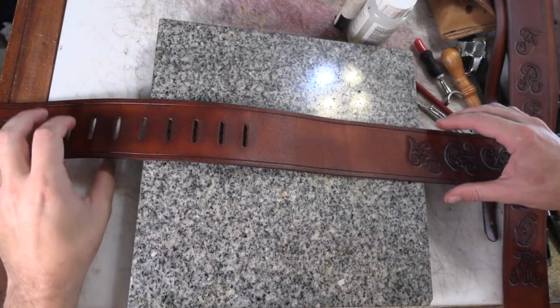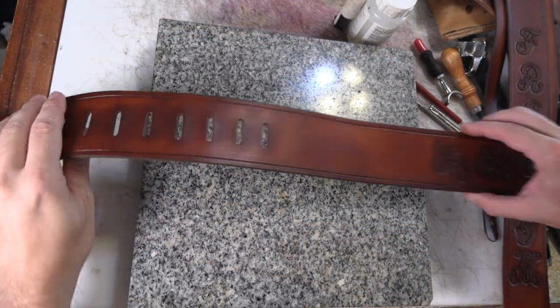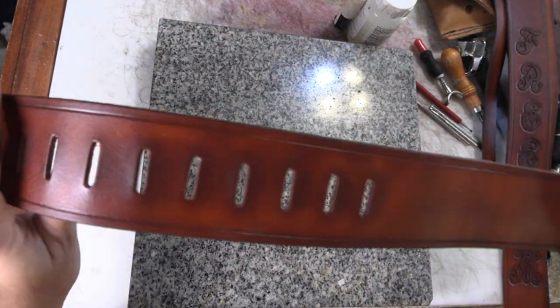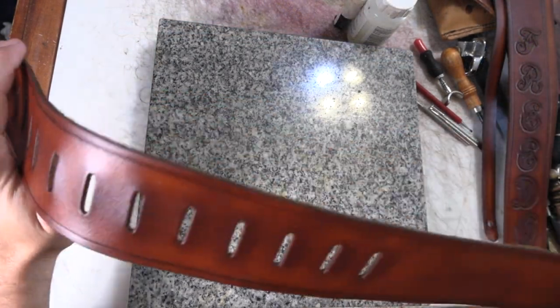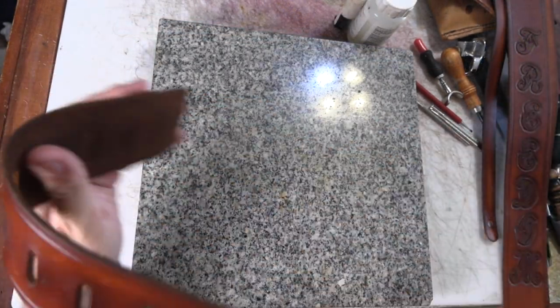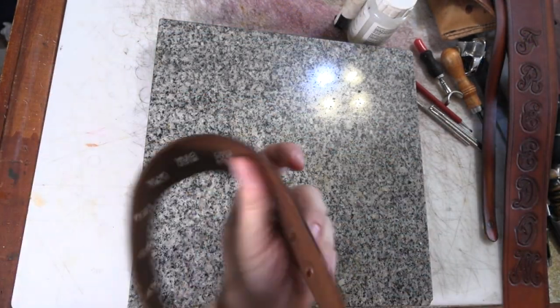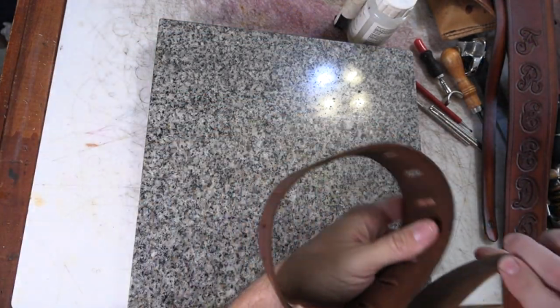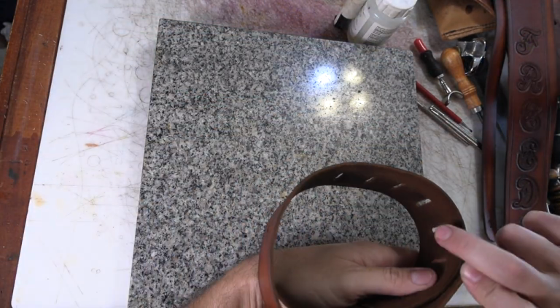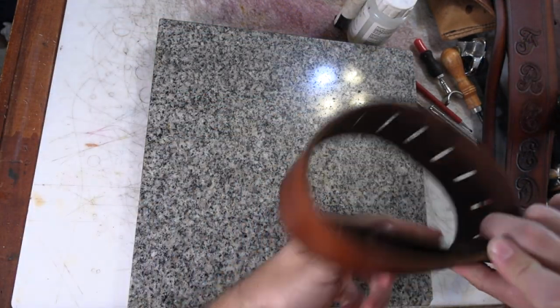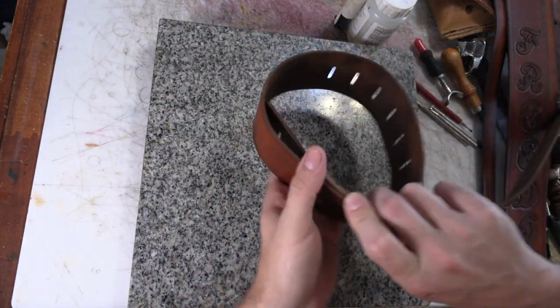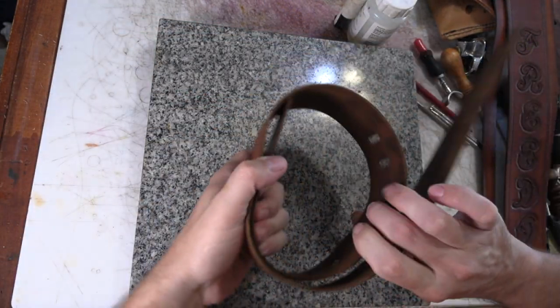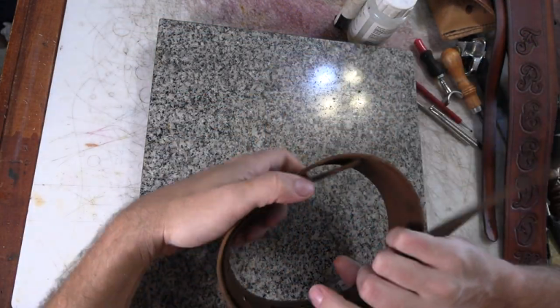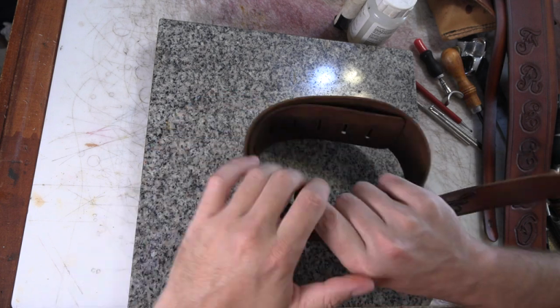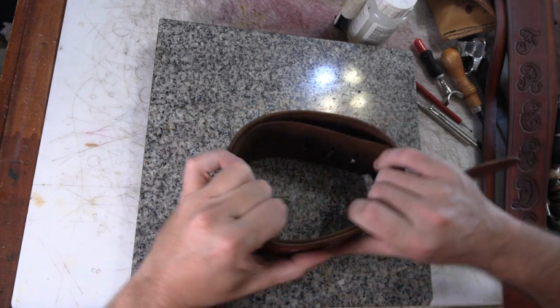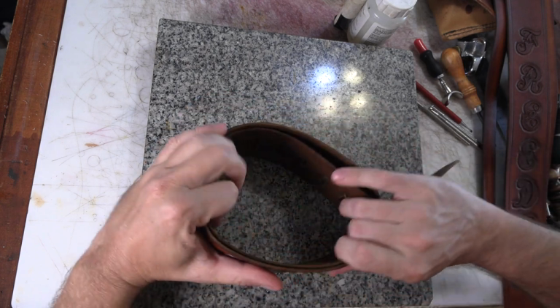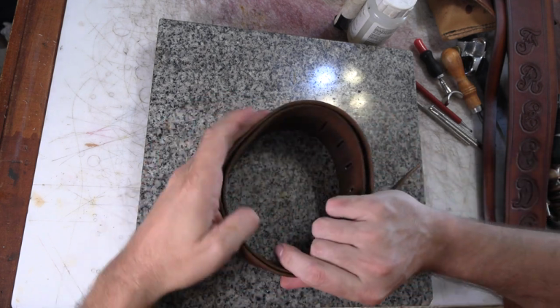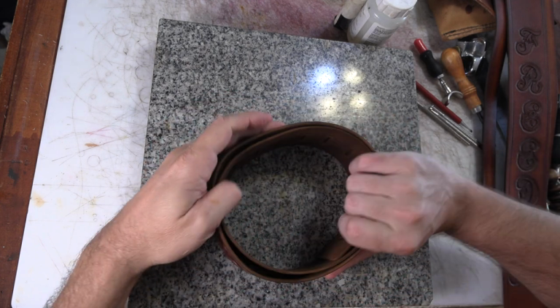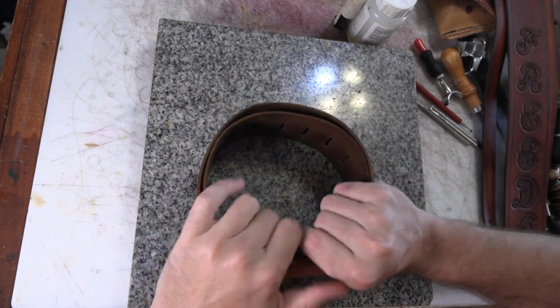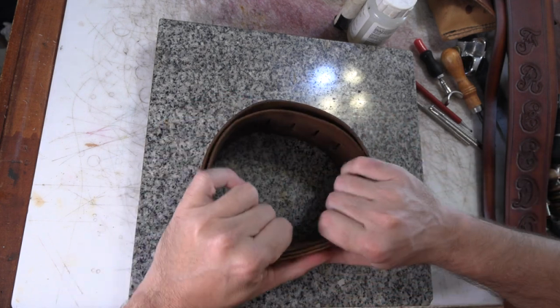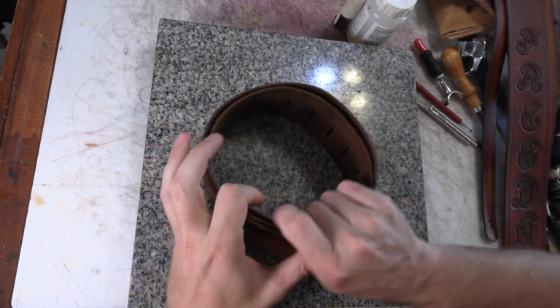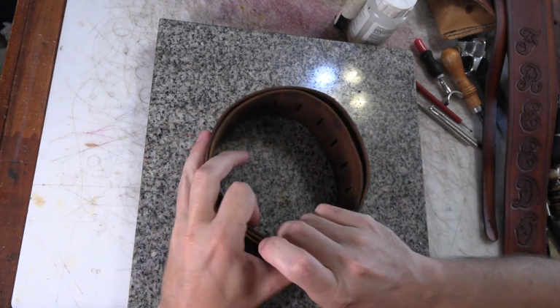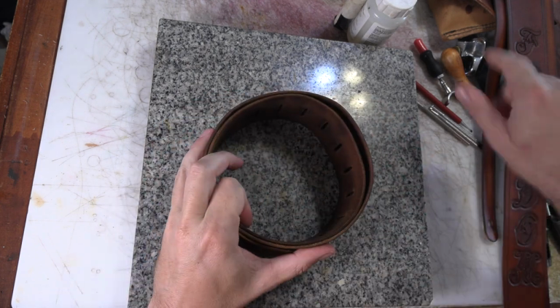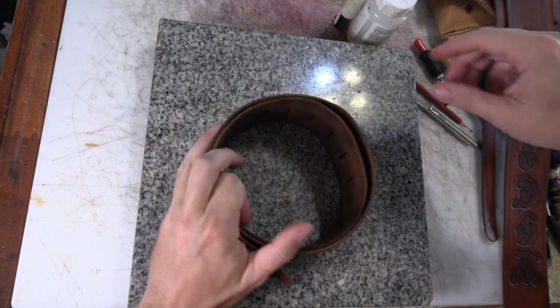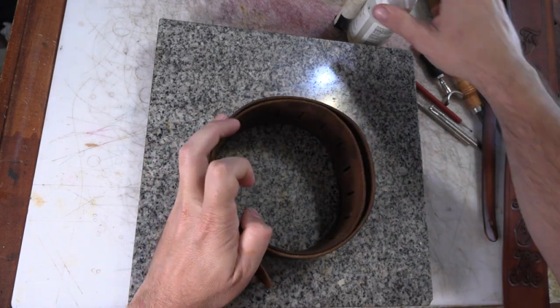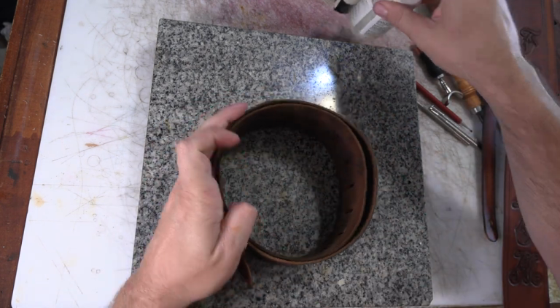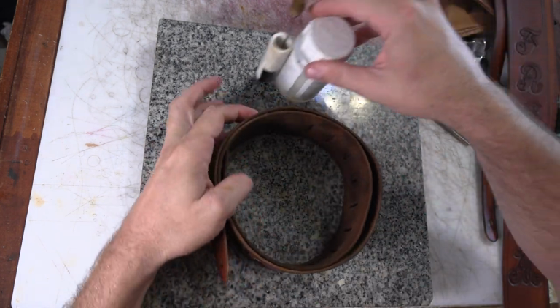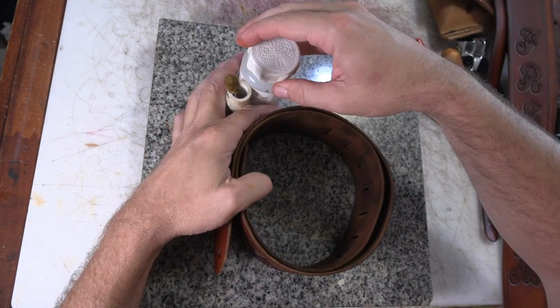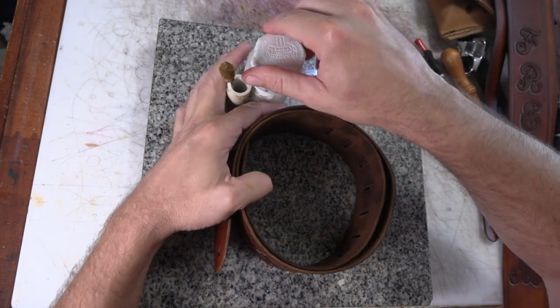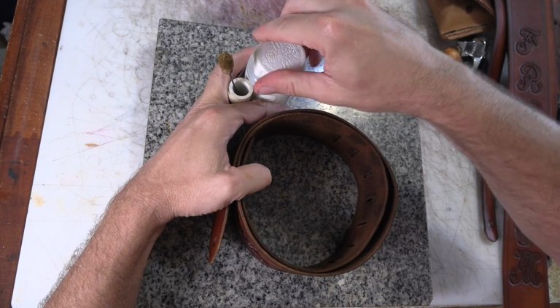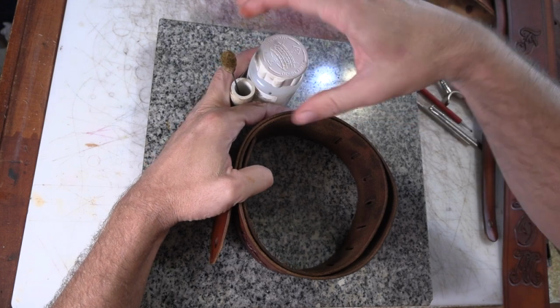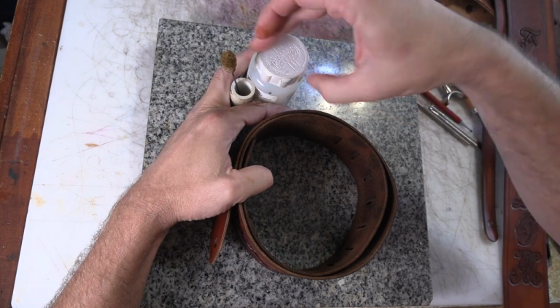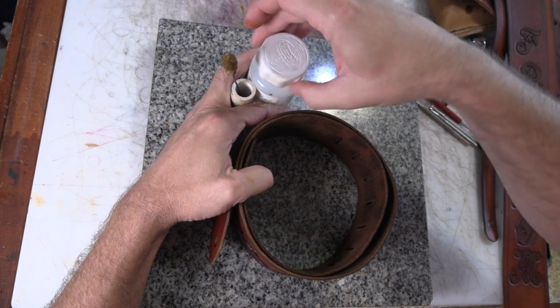Okay, now I just need to finish up some edges and I'll be done with these guitar straps. I just have to put the strap through it and that goes pretty quick.